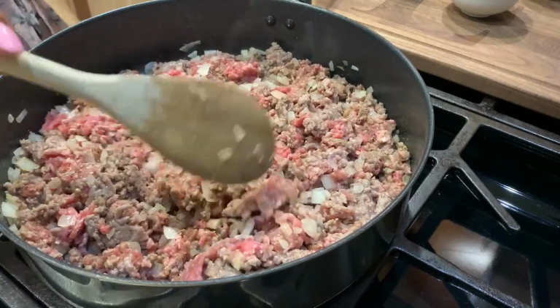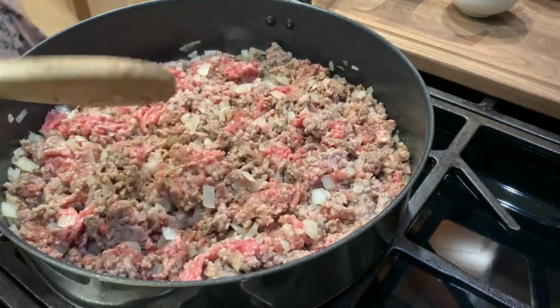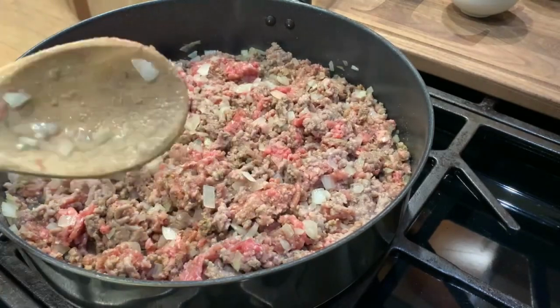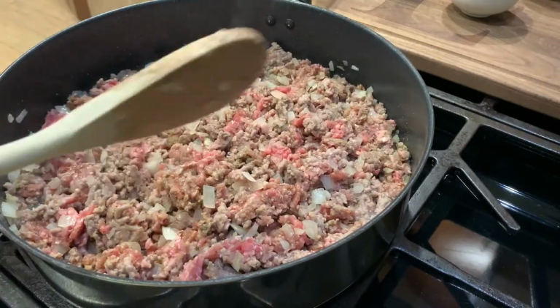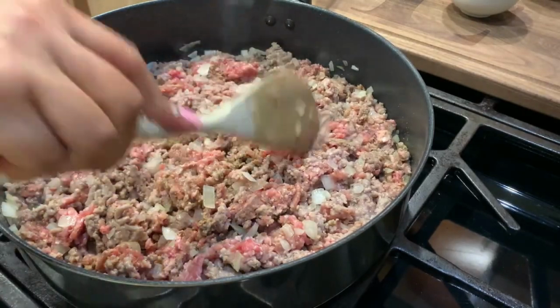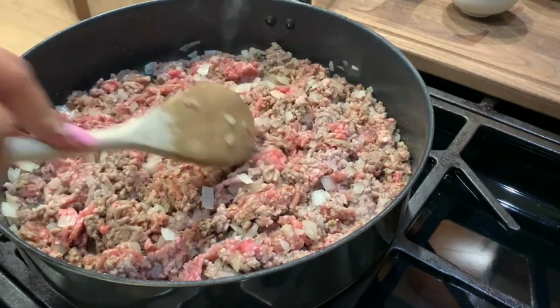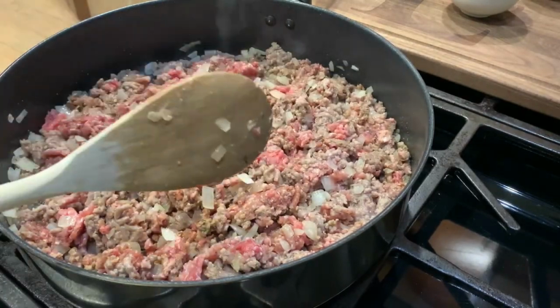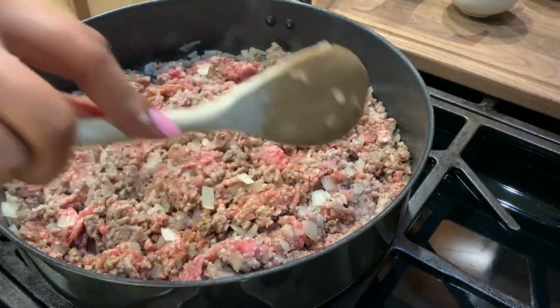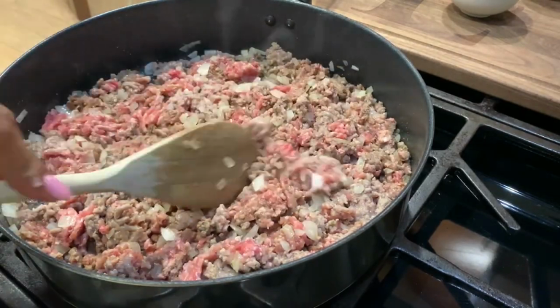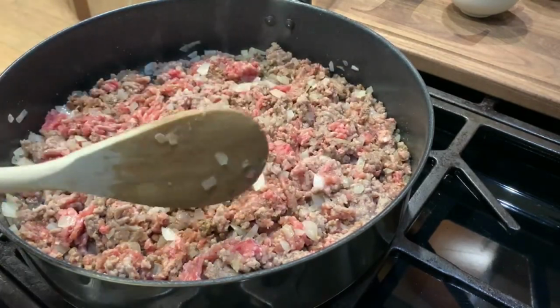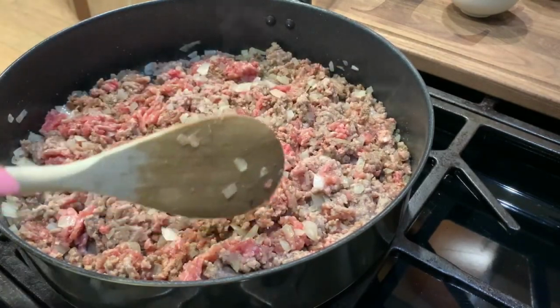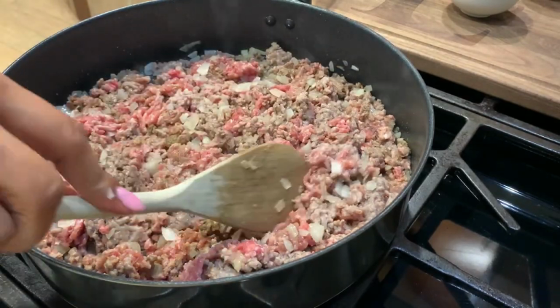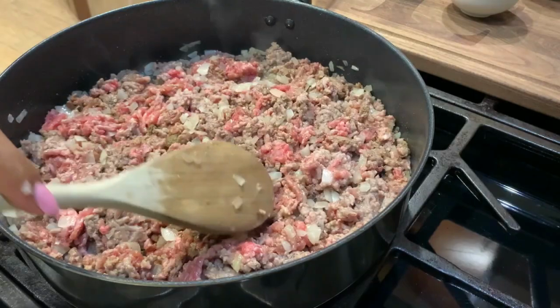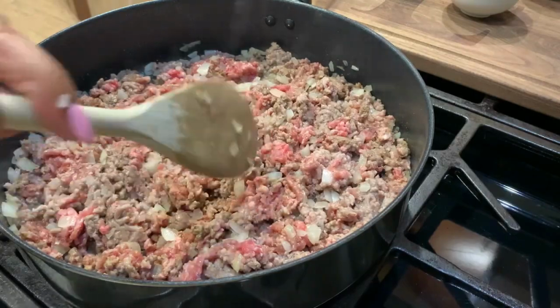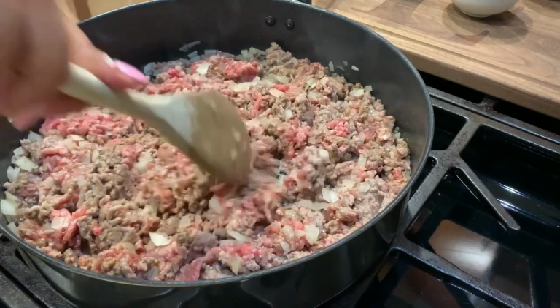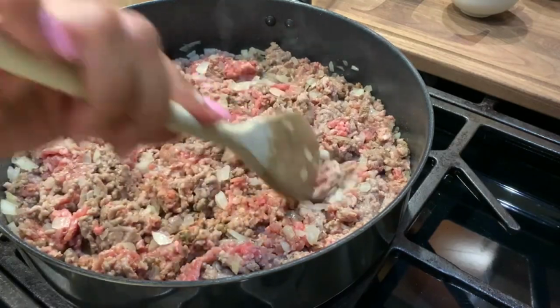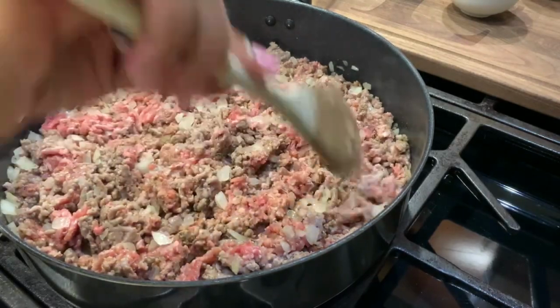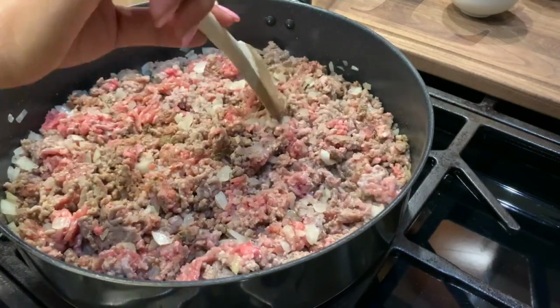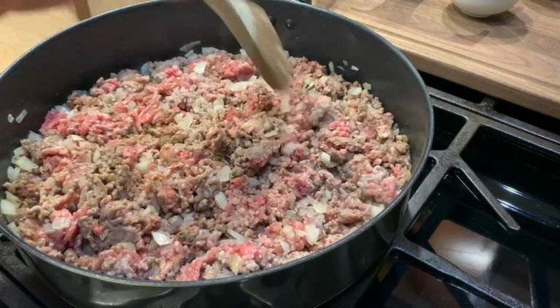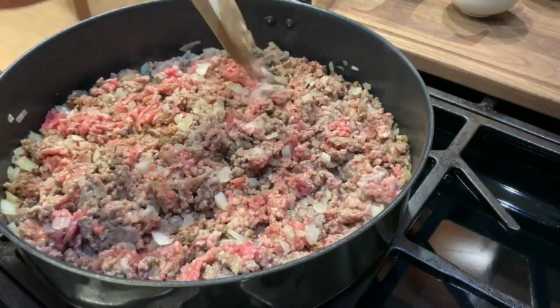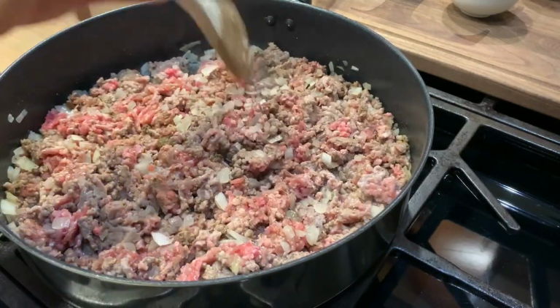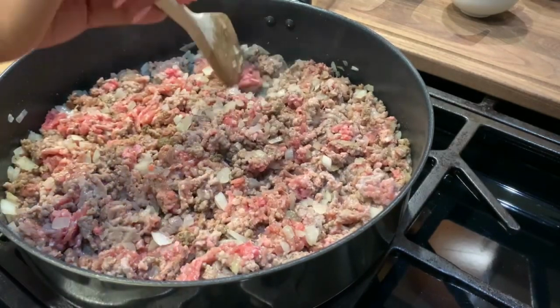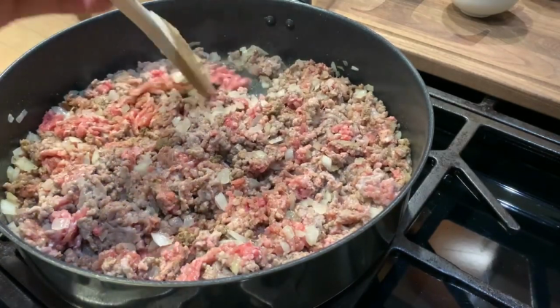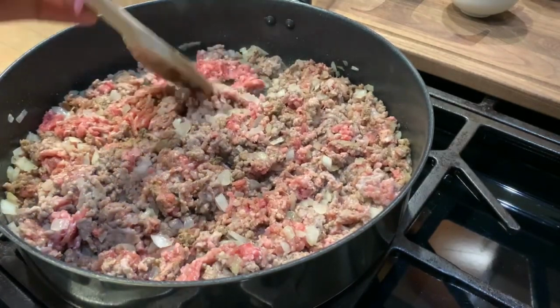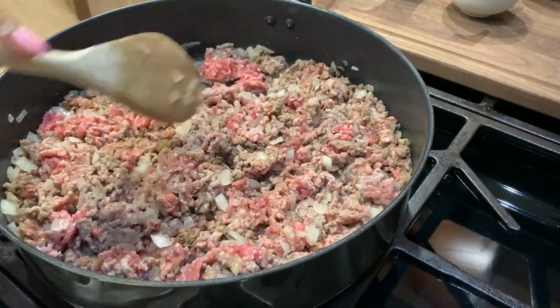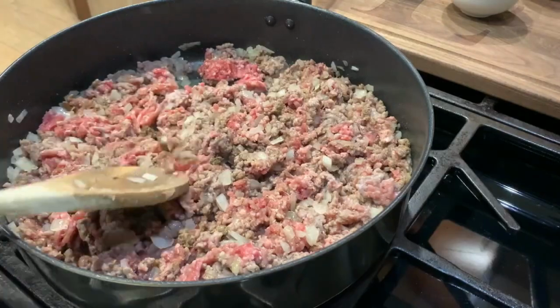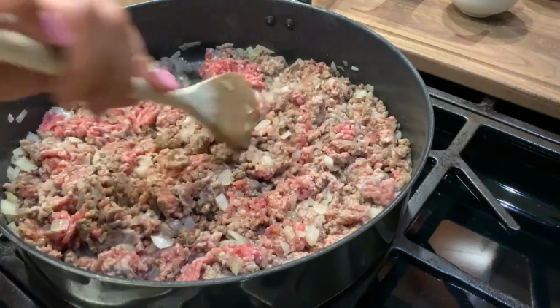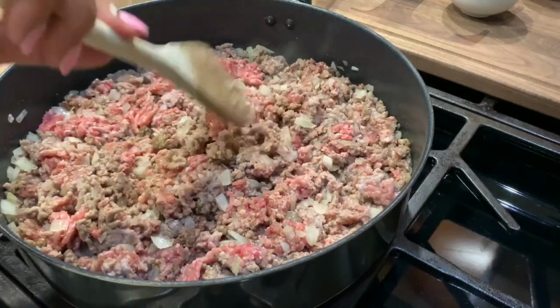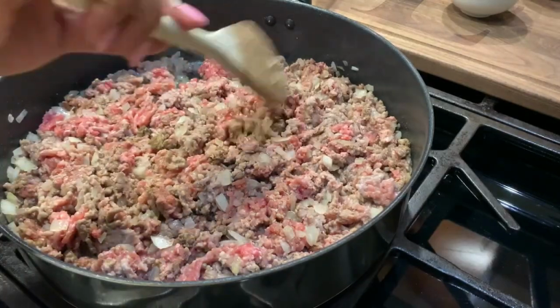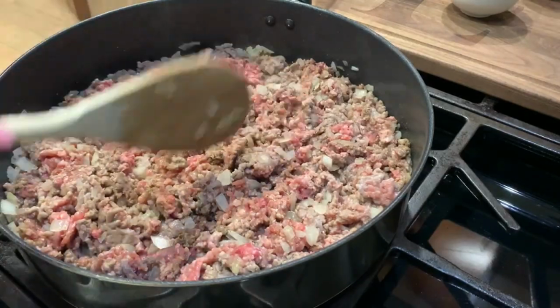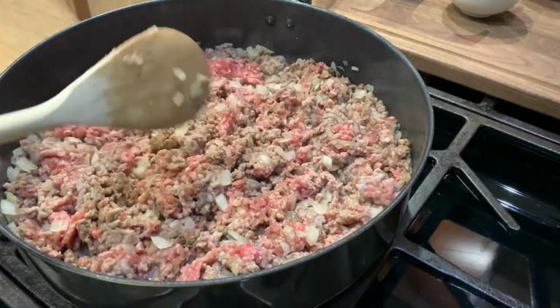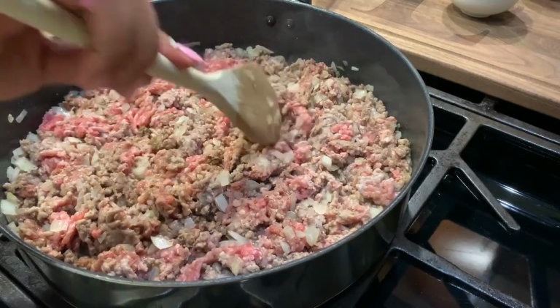Hintayin natin na mag-brown yung meat. Hintayin natin na mag-brown siya before natin ilalaga yung ating mga iba pang ingredients.